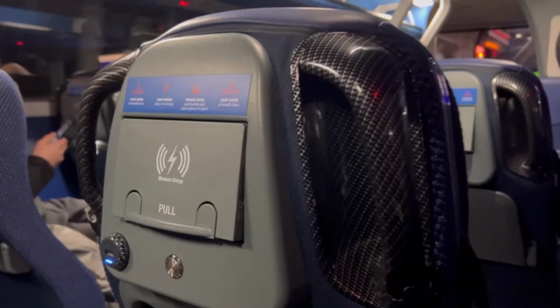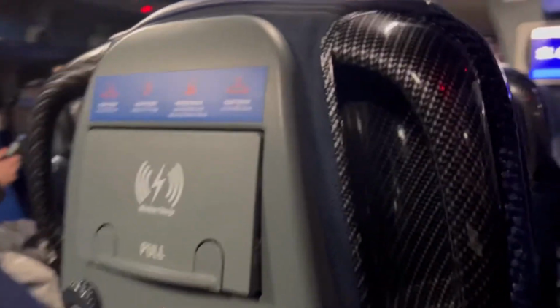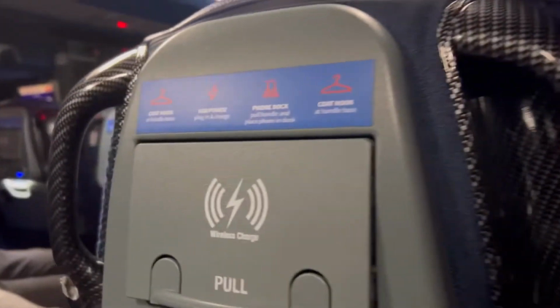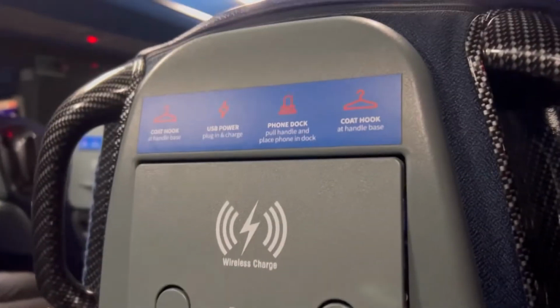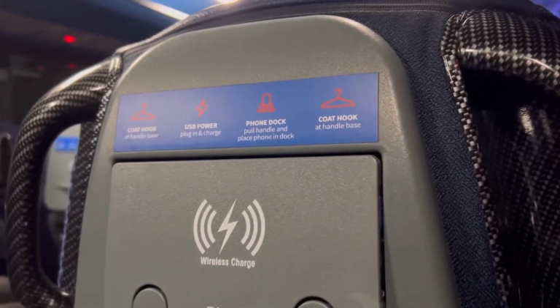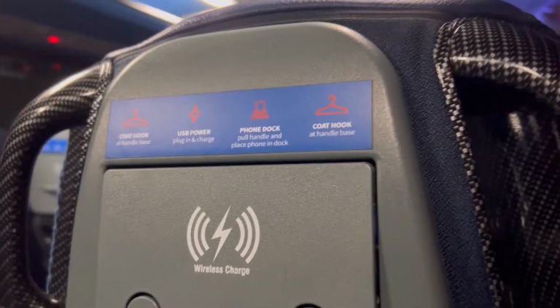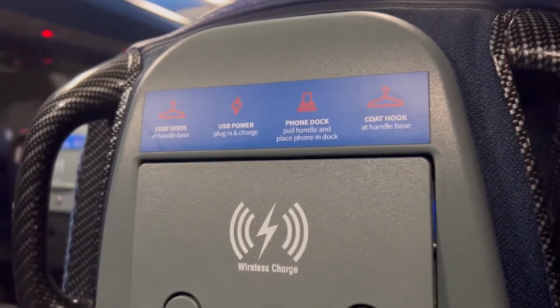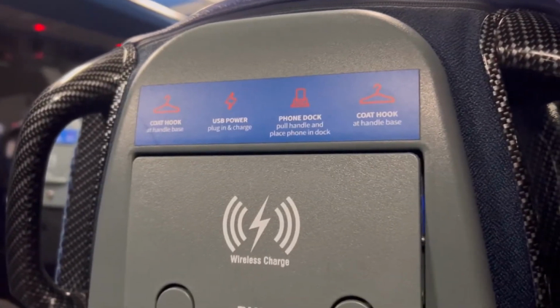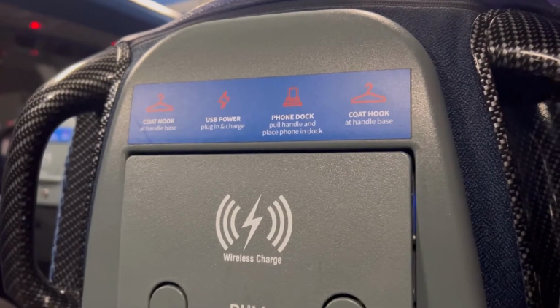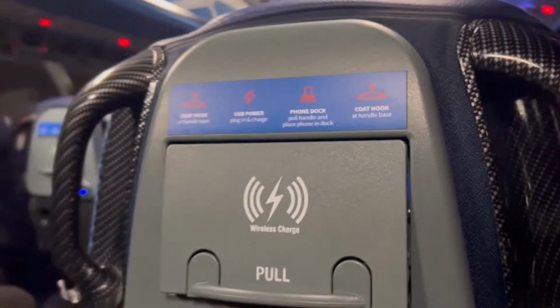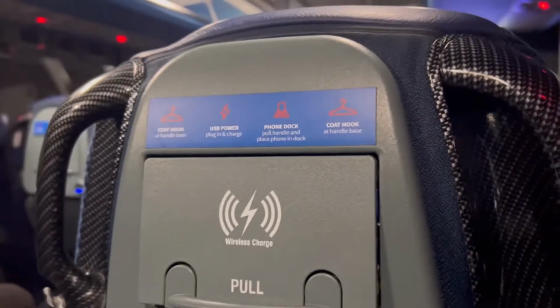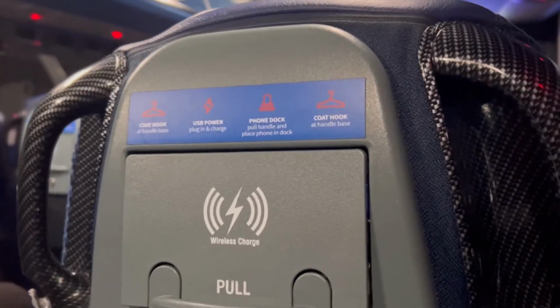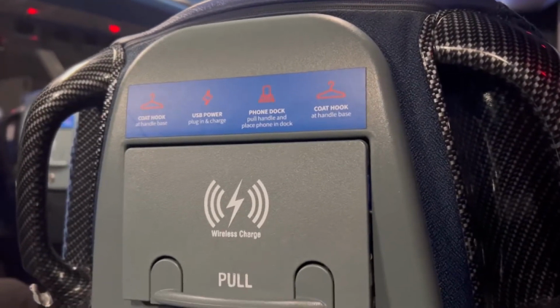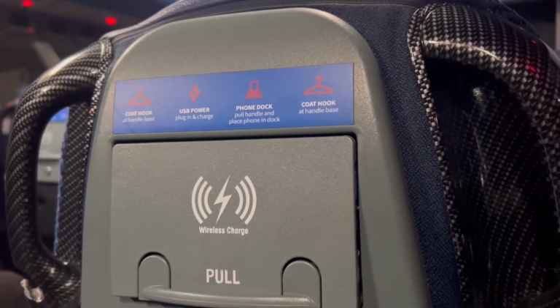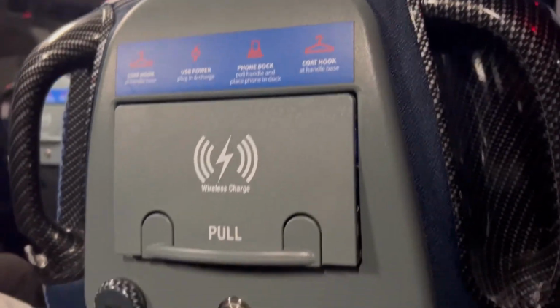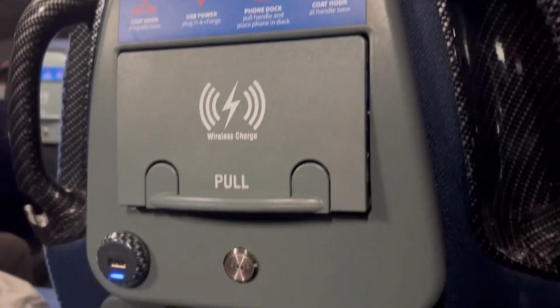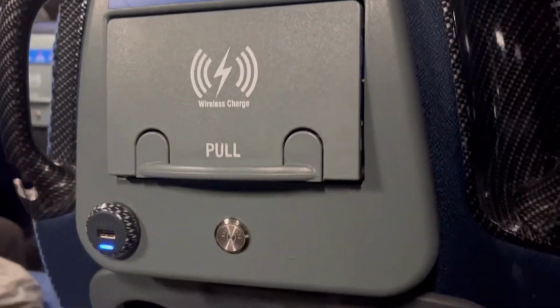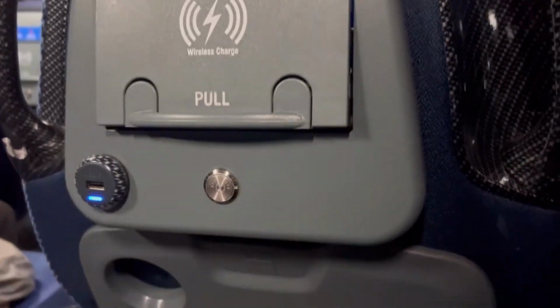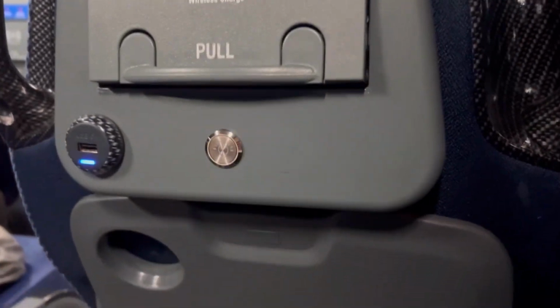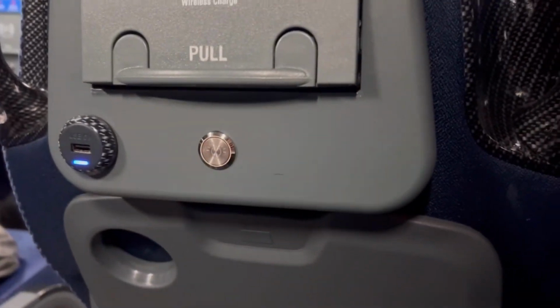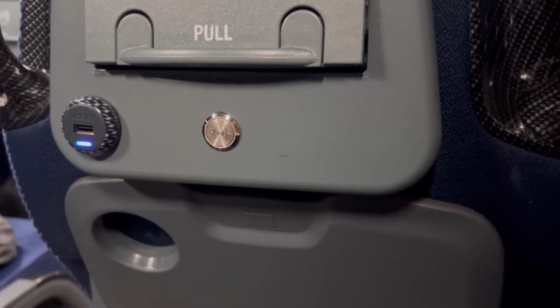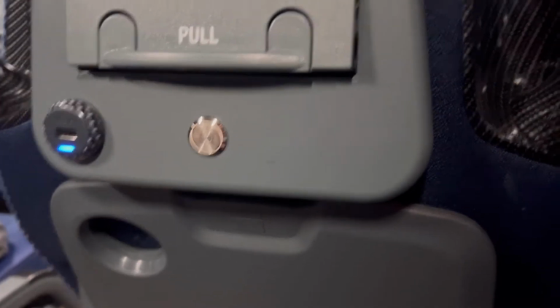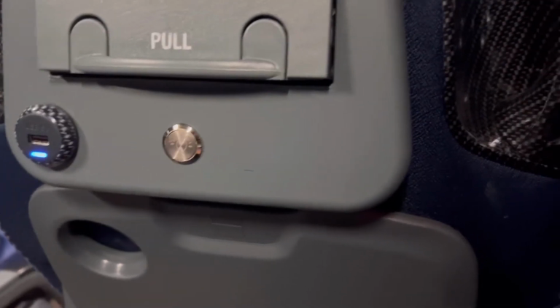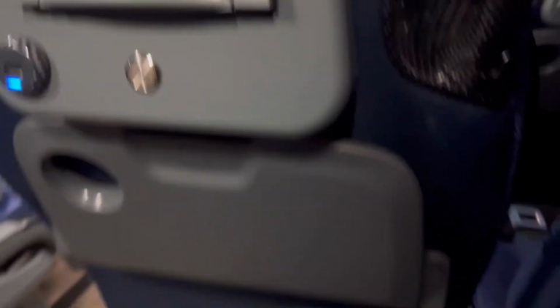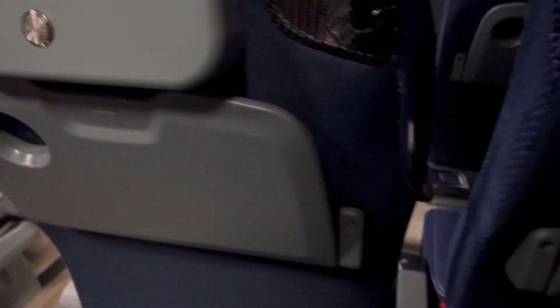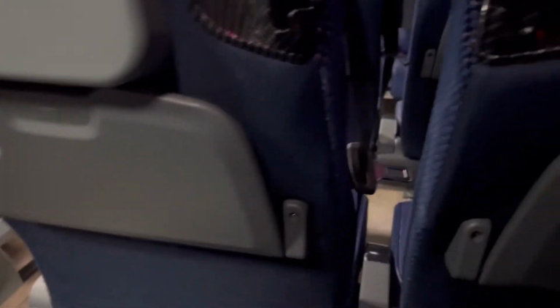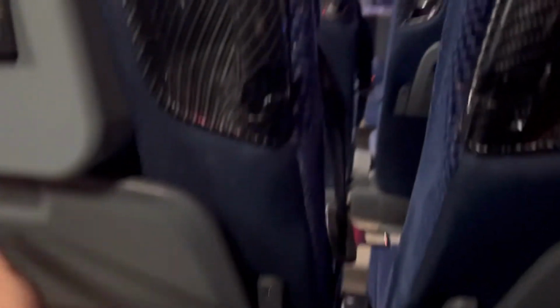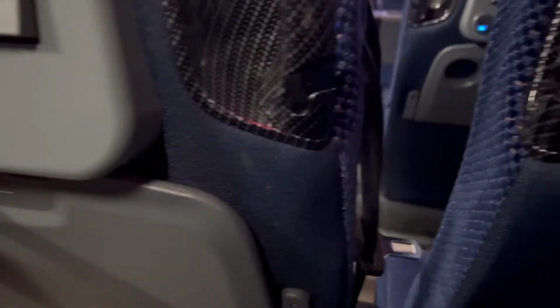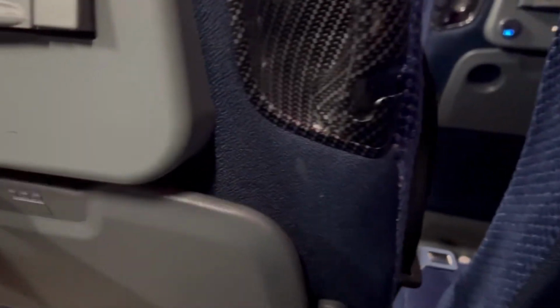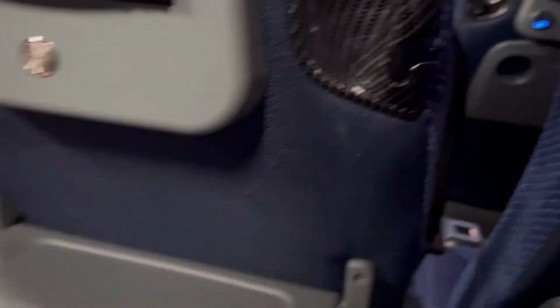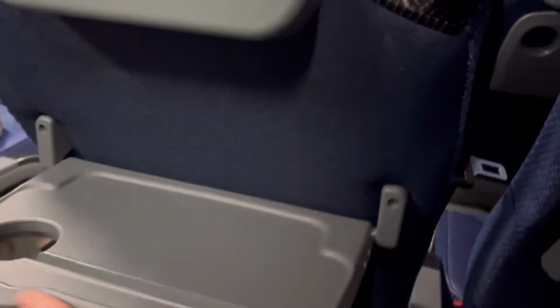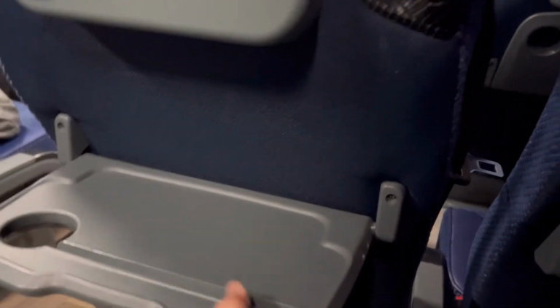As you can see they have a hook here, USB and free Wi-Fi also they have here. You can charge your mobile from here and it's easy to eat.